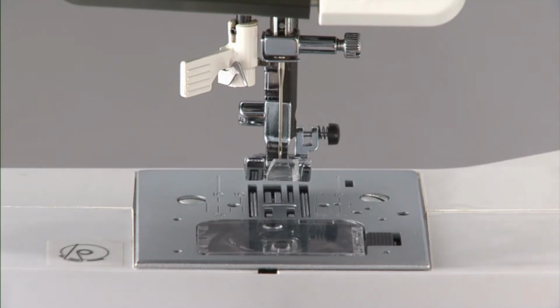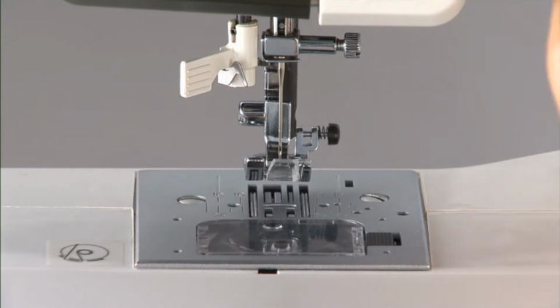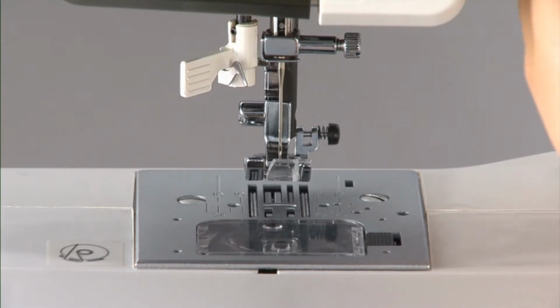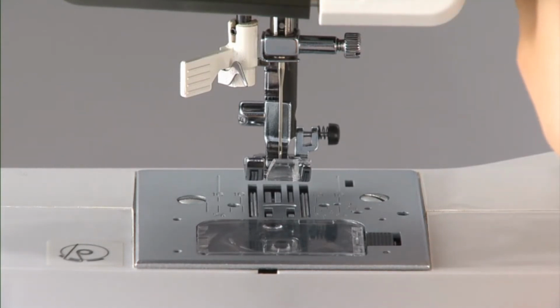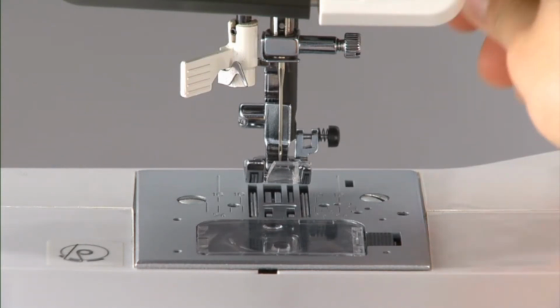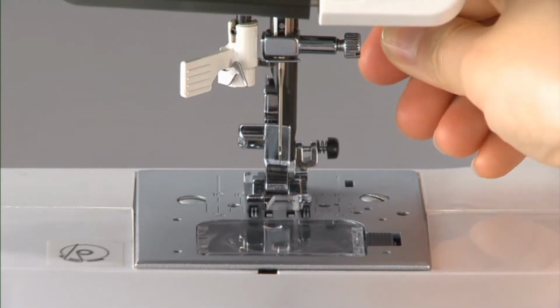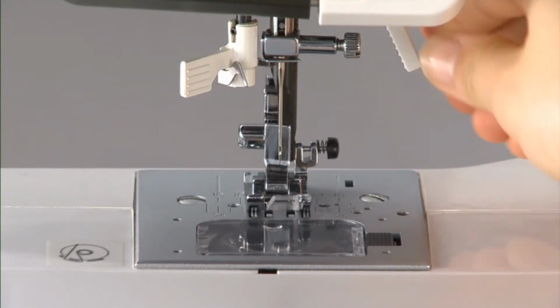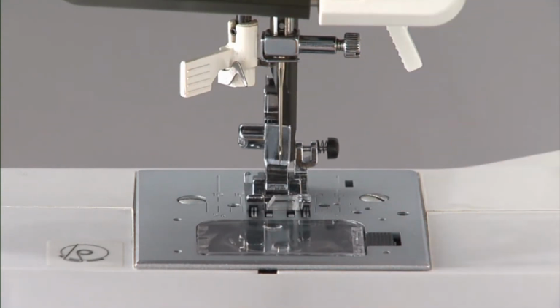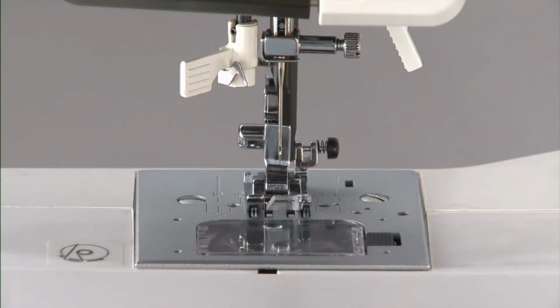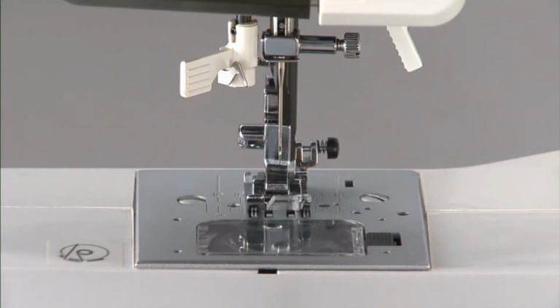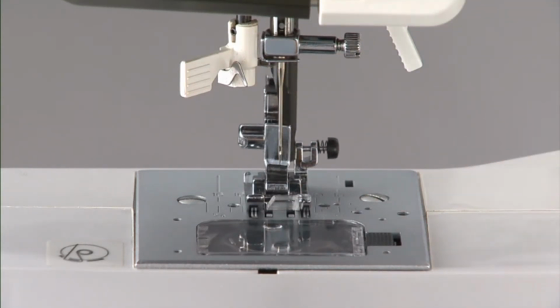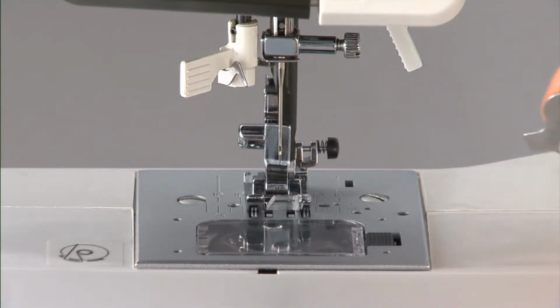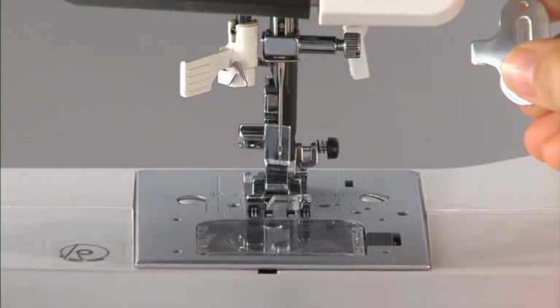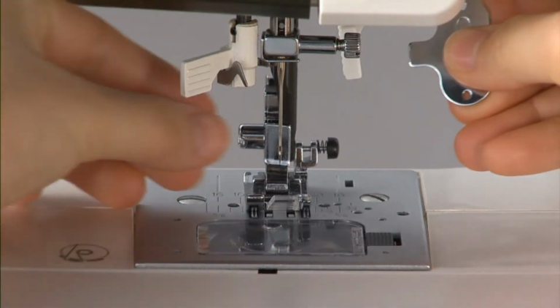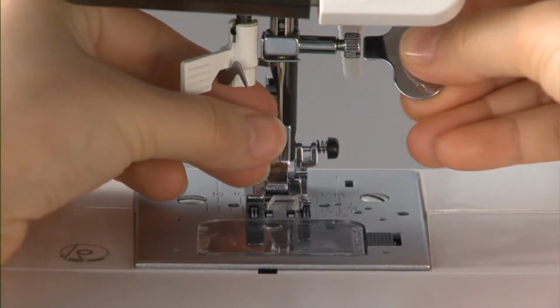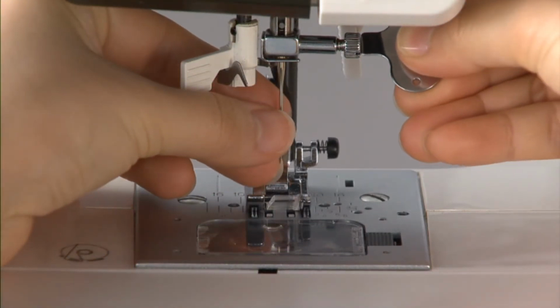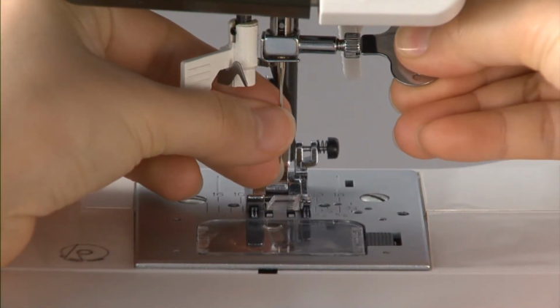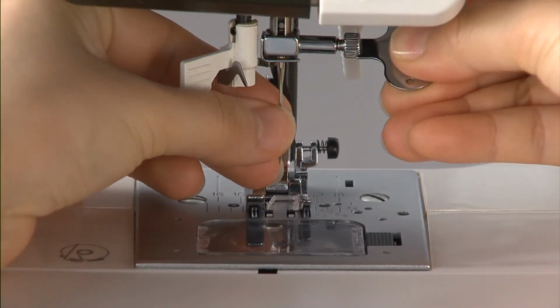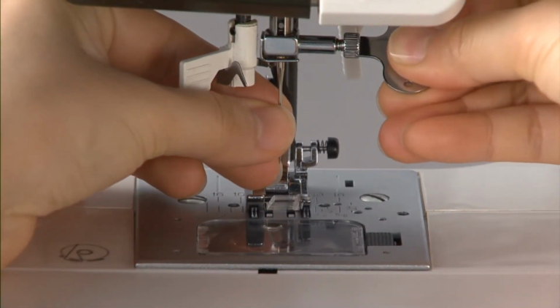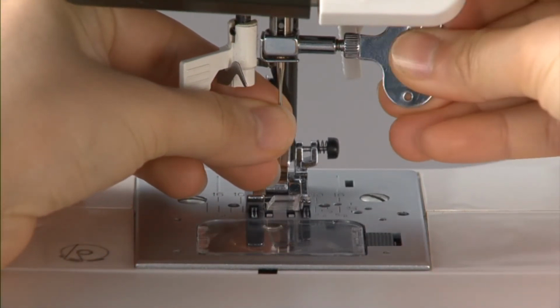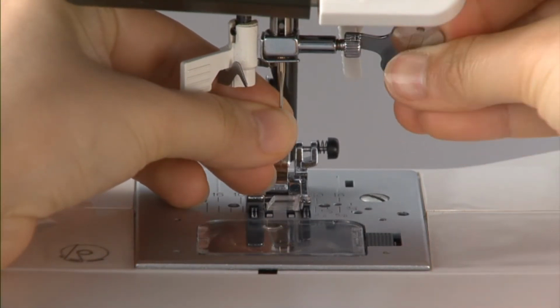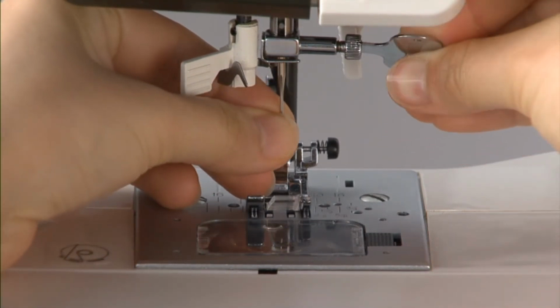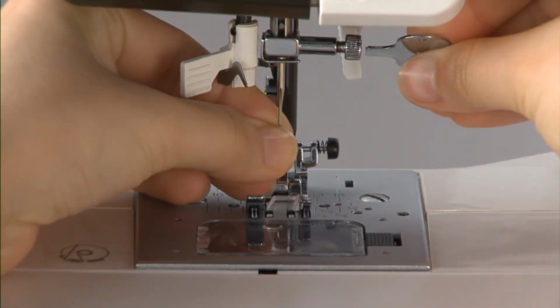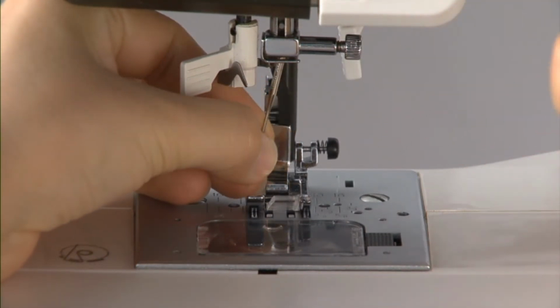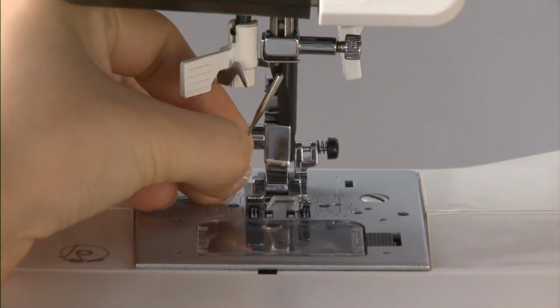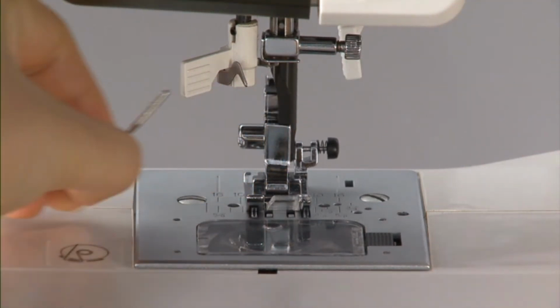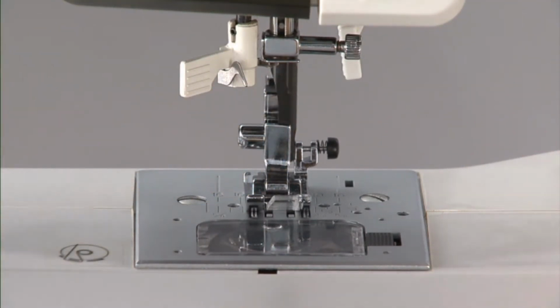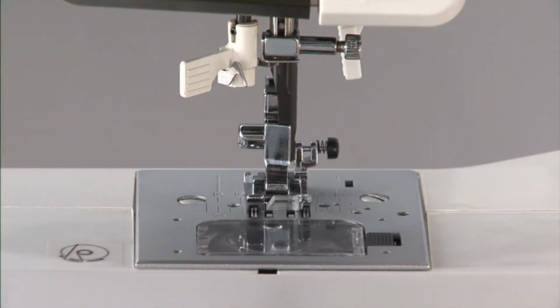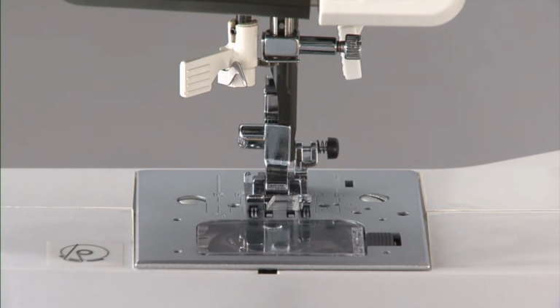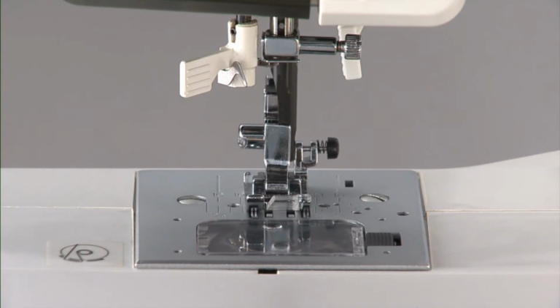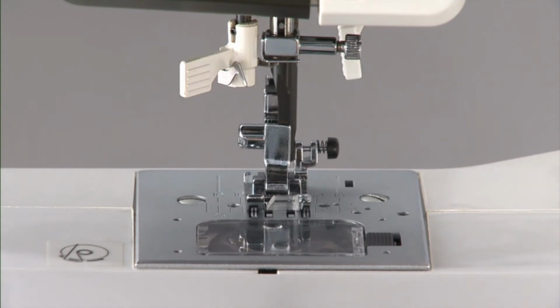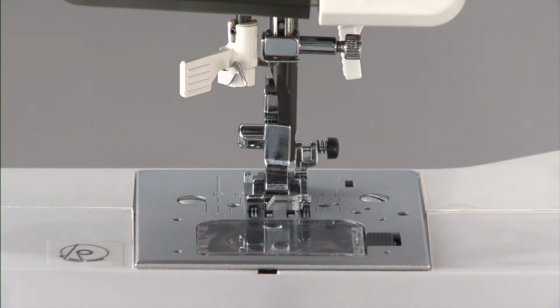Next, loosen the needle set screw by using the special screwdriver which comes with your sewing machine. Then turn the needle set screw and remove the needle.